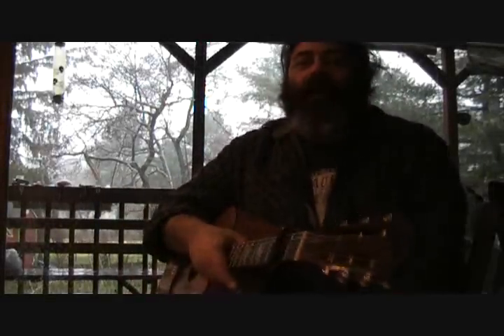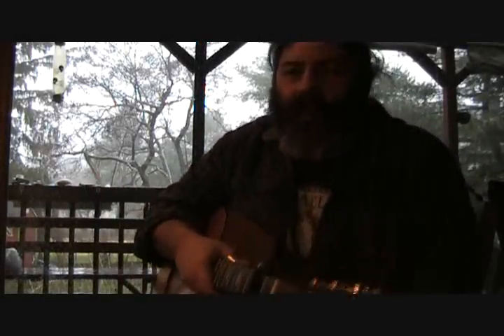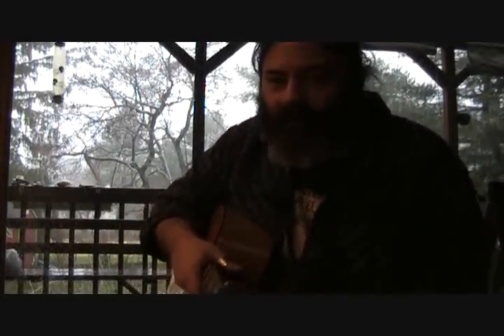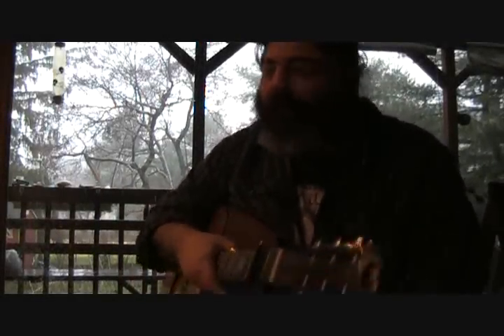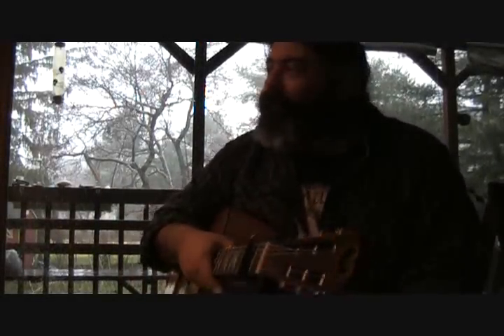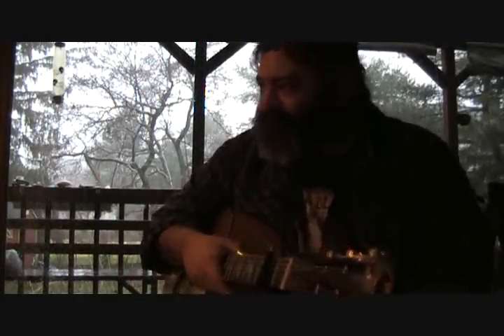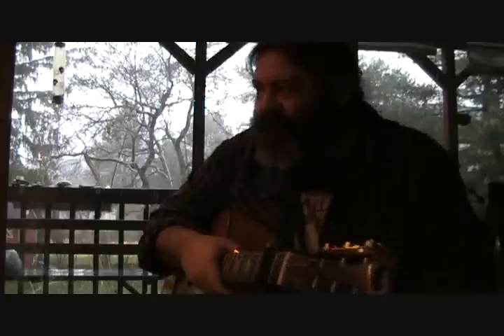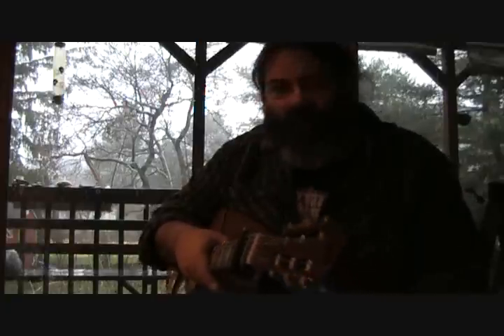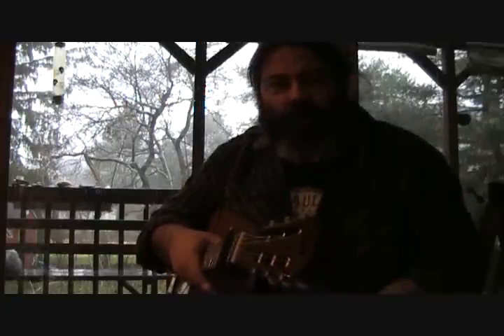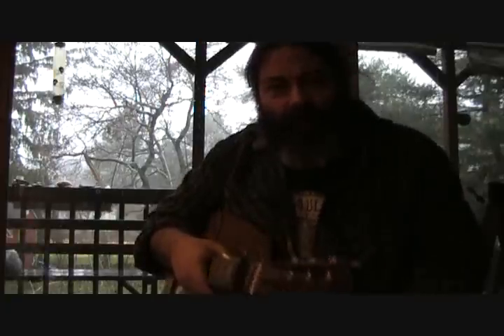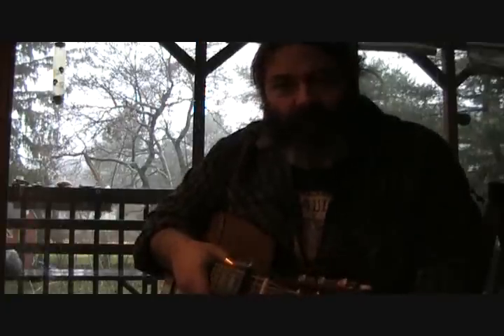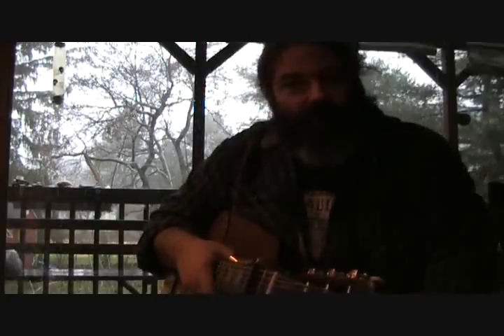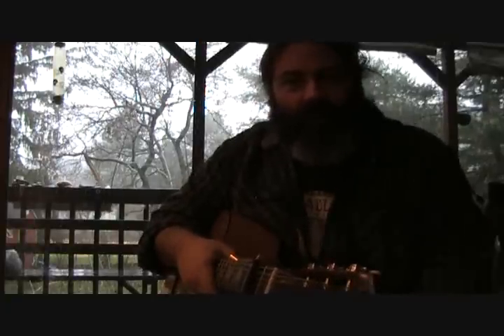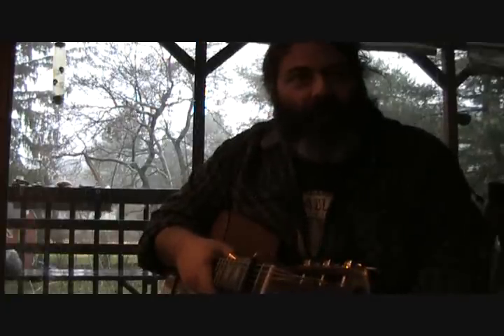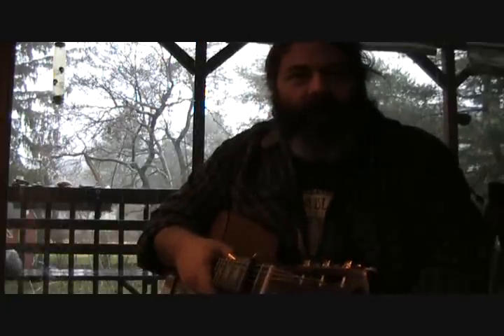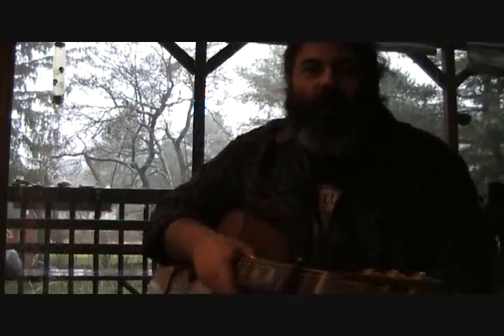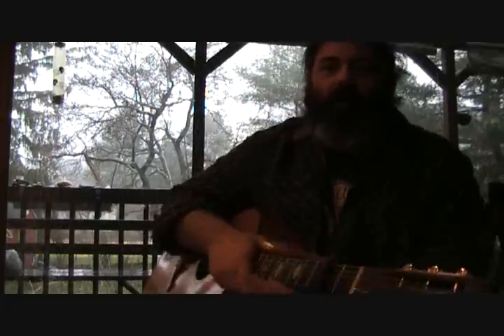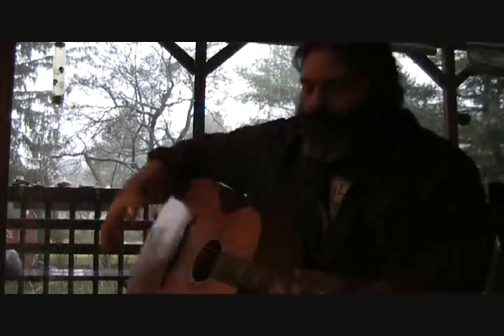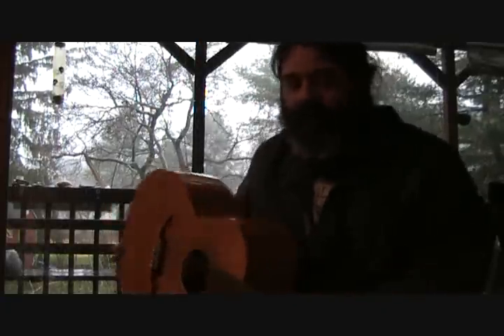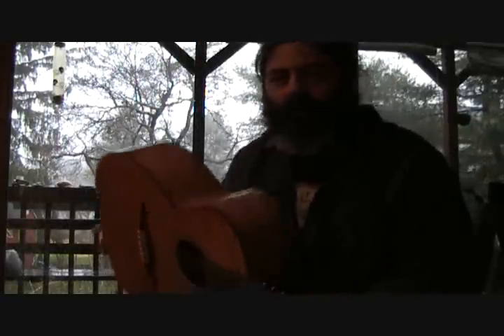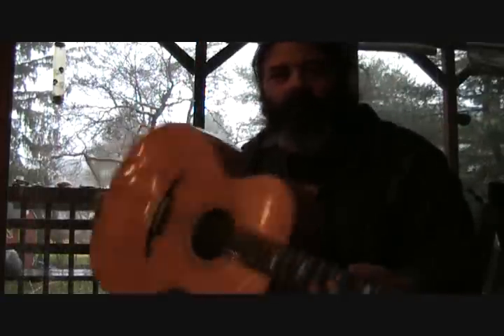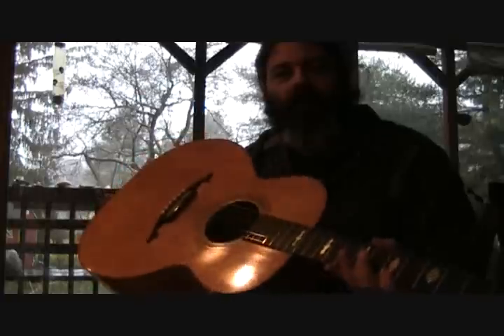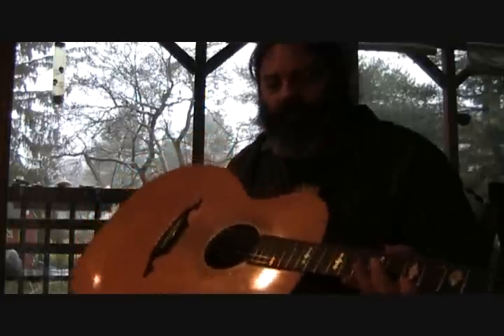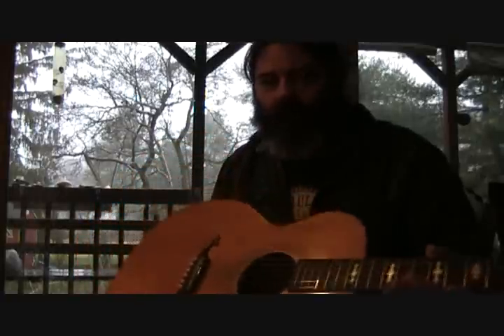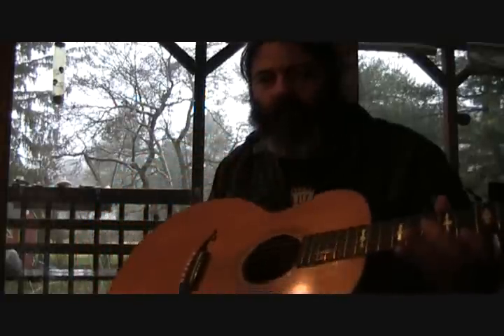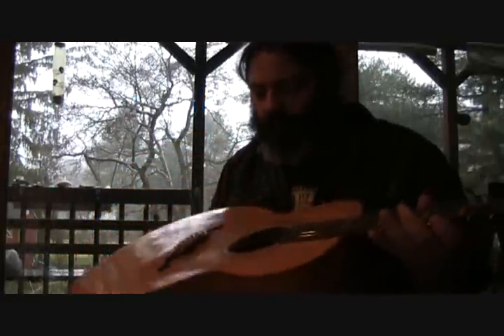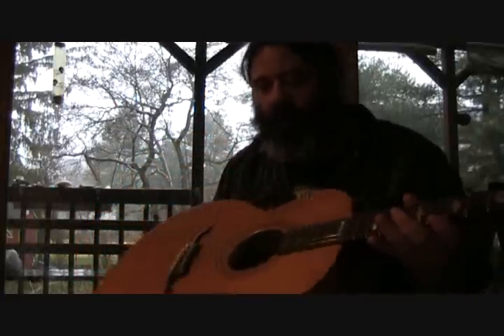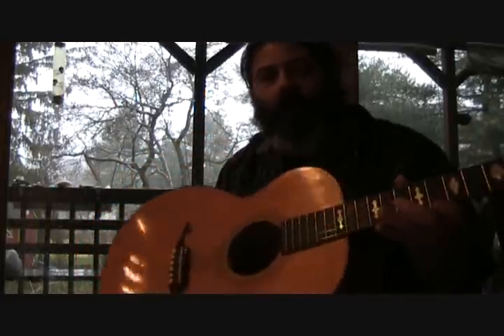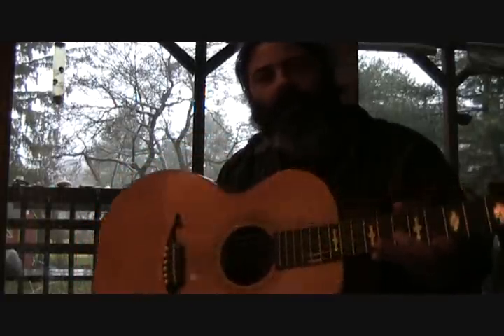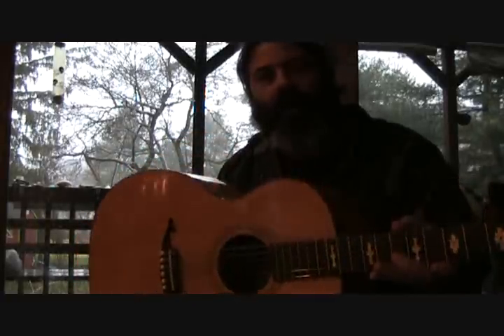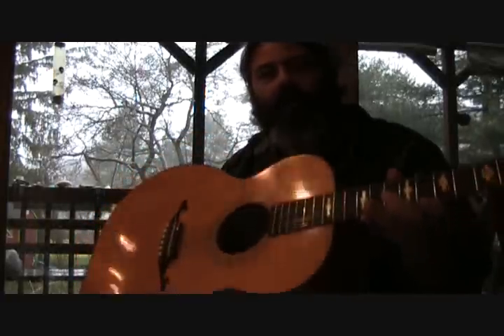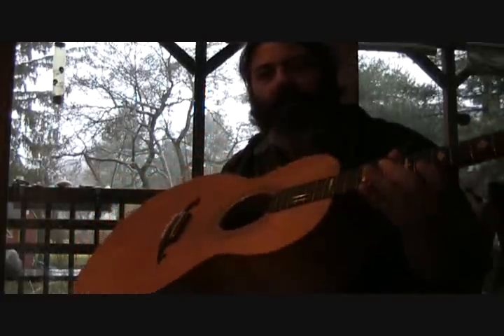It's raining outside. I don't usually do a lot of talking videos, but I'll just talk for a little bit. I just want to talk about this guitar. This is a guitar that was built for me a little while ago by Todd Cambio. It's a Fraulini.